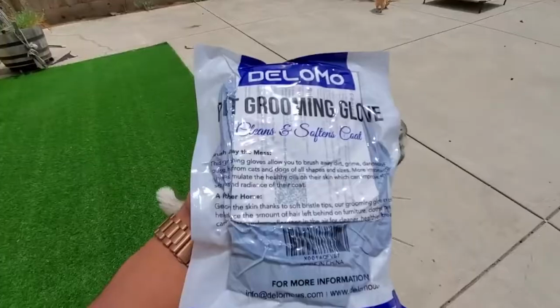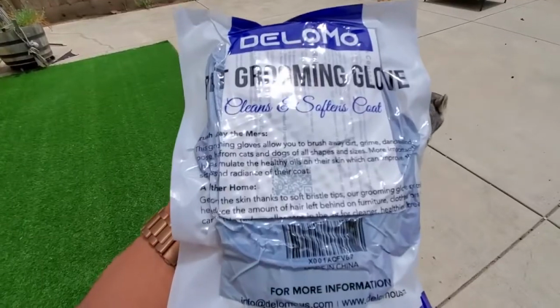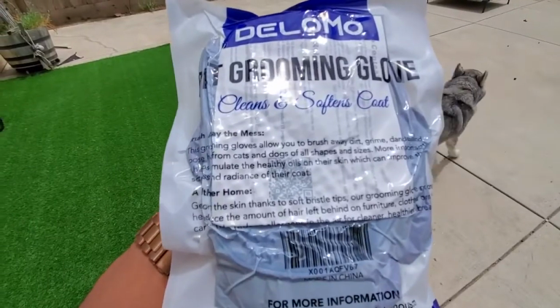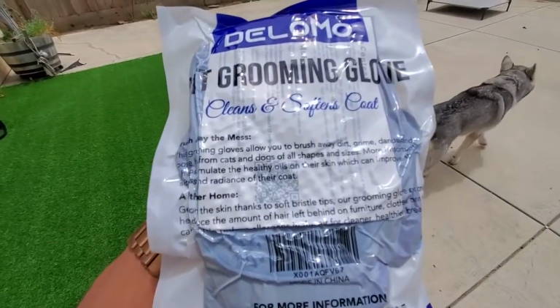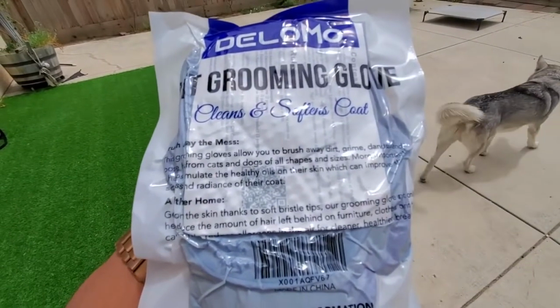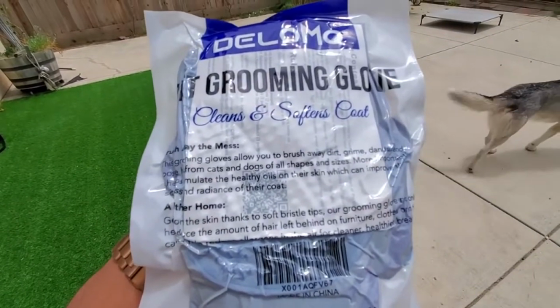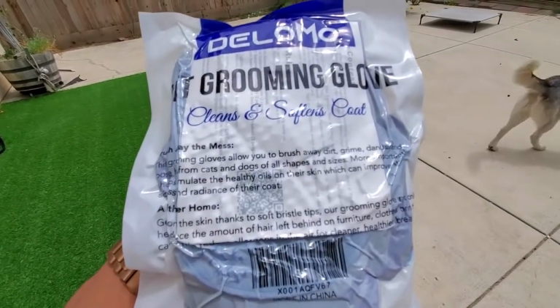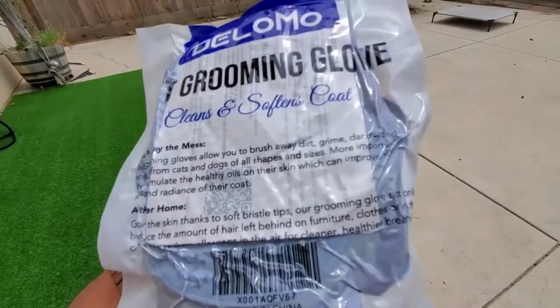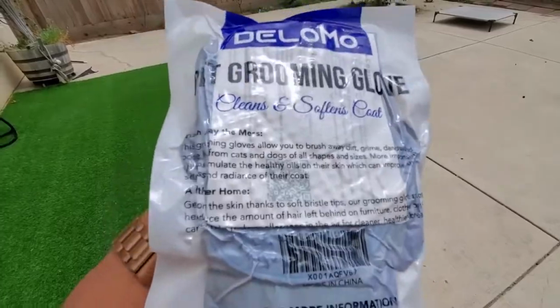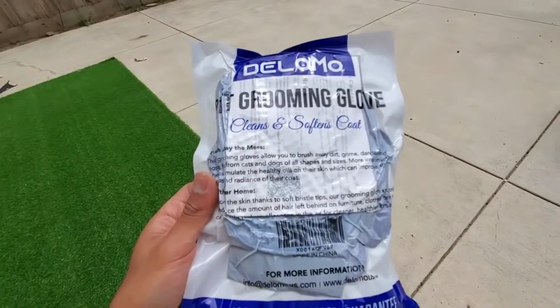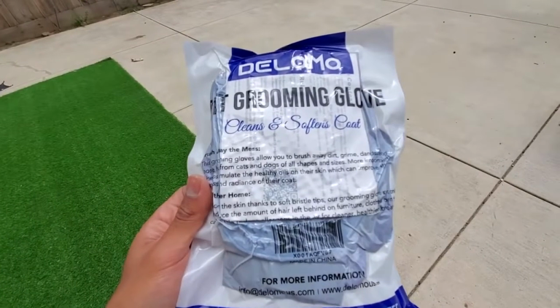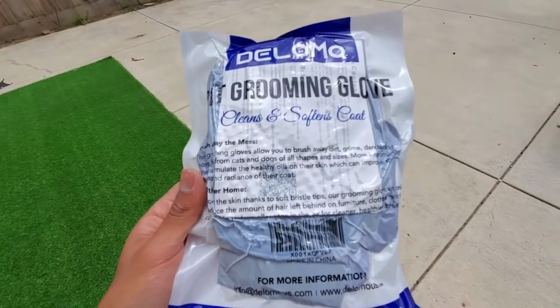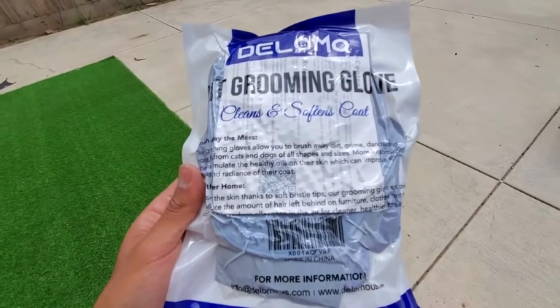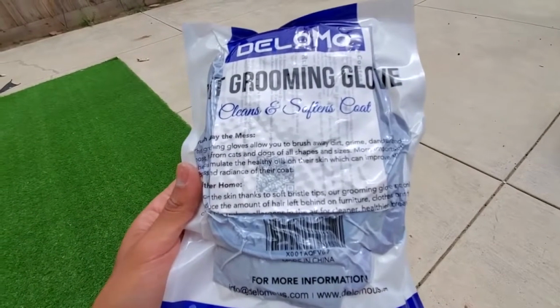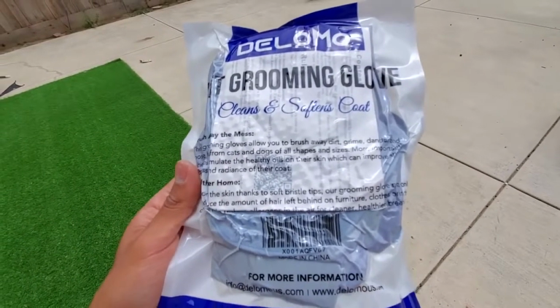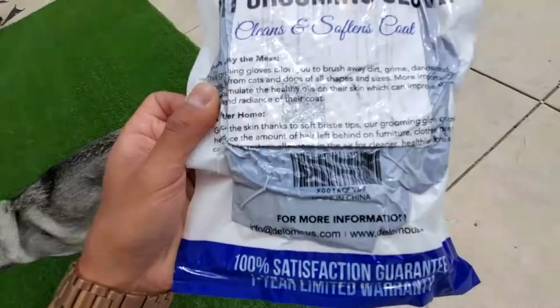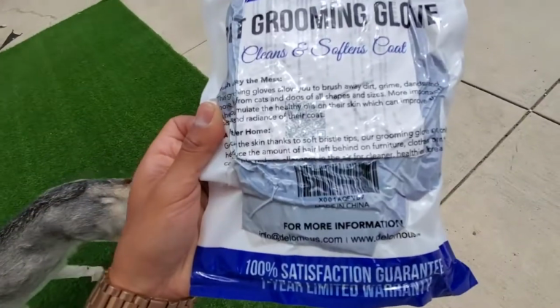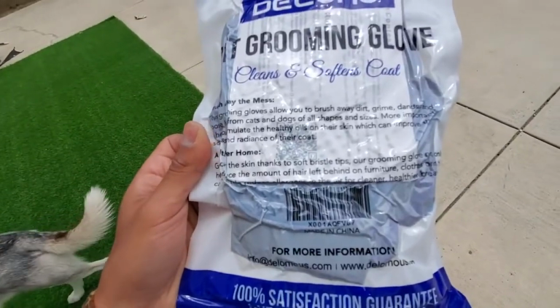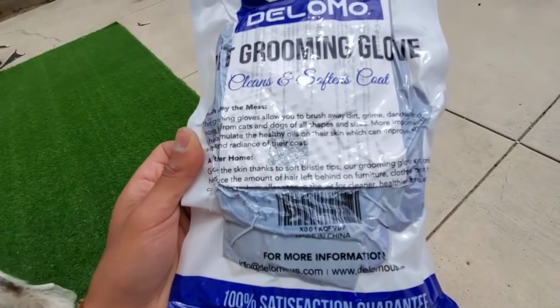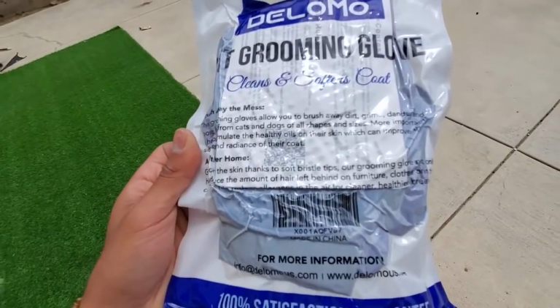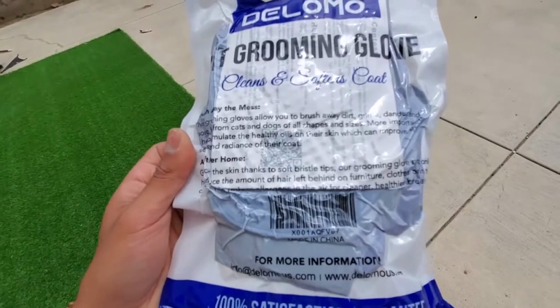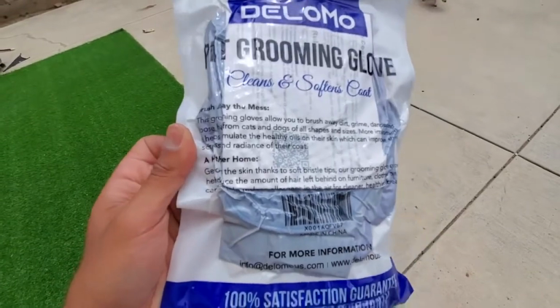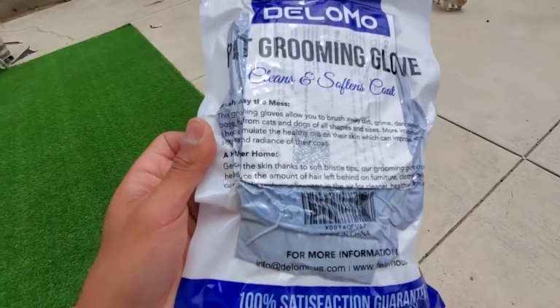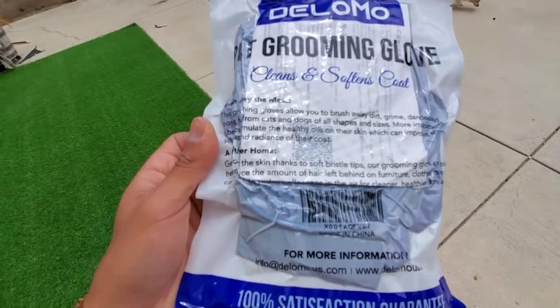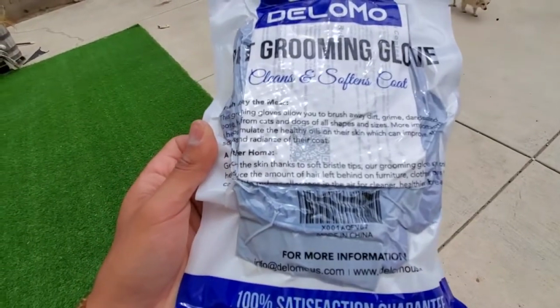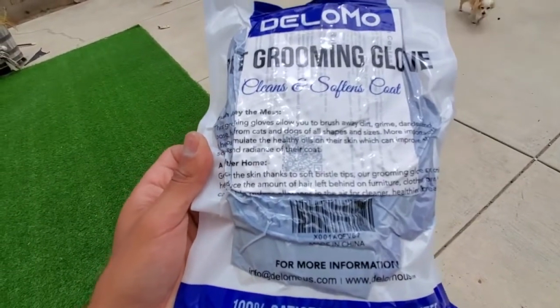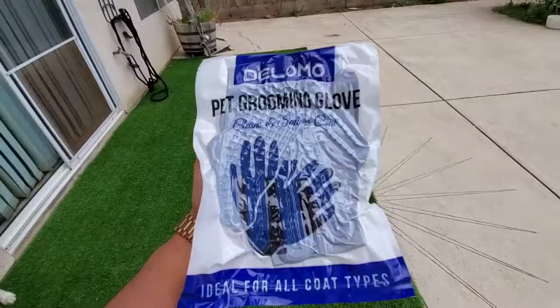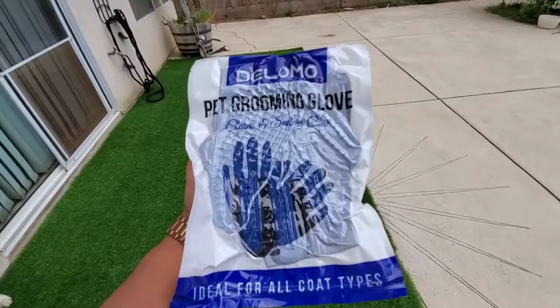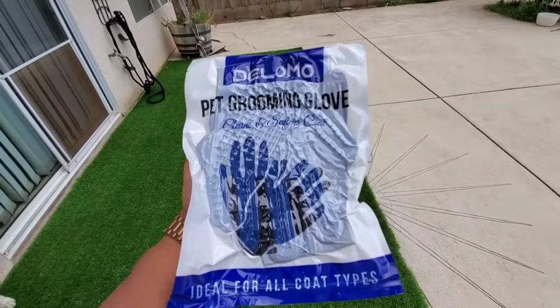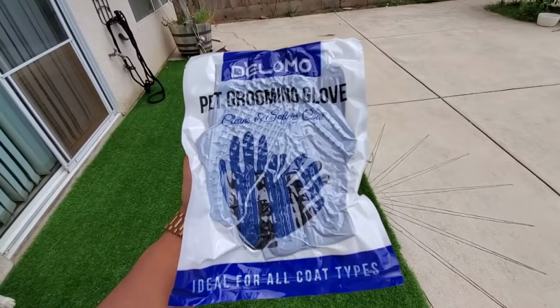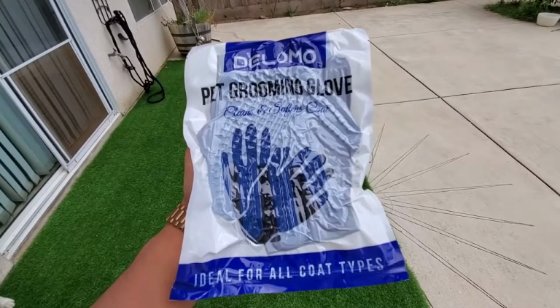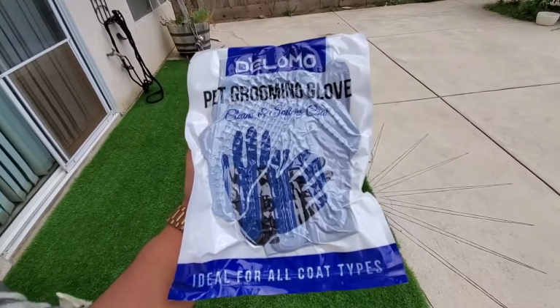This grooming glove allows you to brush away dirt, grime, dander, and loose hair from cats and dogs of all shapes and sizes. Simulate the healthy oils on their skin, which can improve the softness and radiance of their coat. Delomo Pet Grooming Glove.